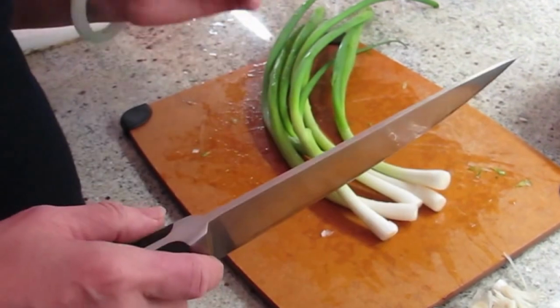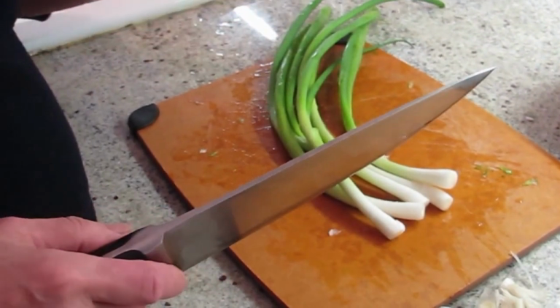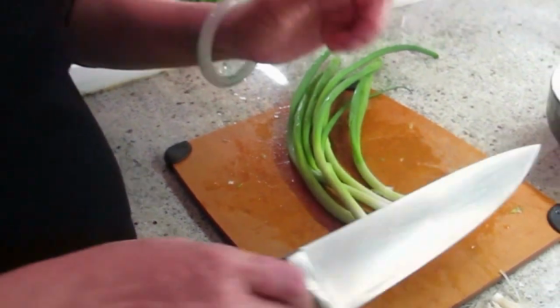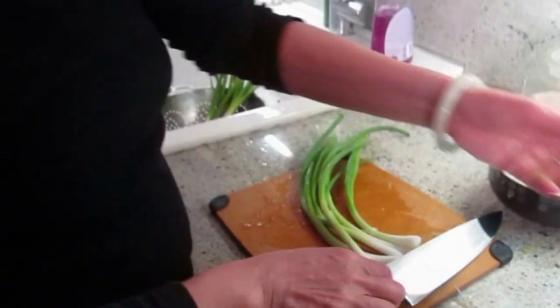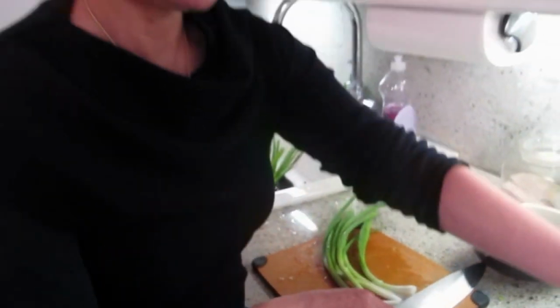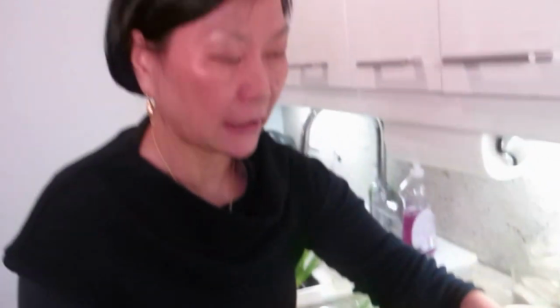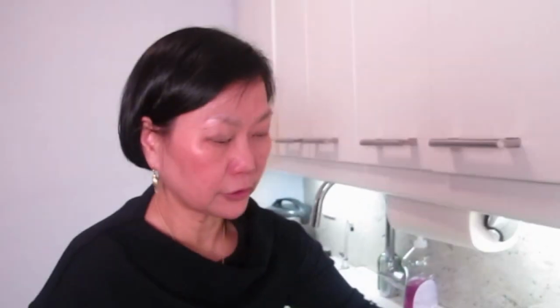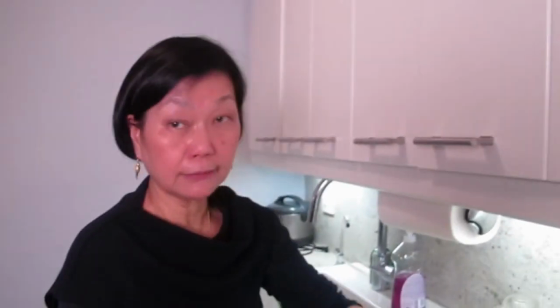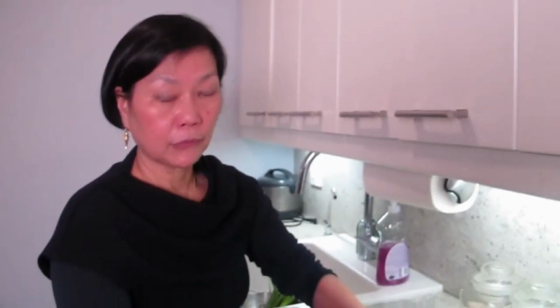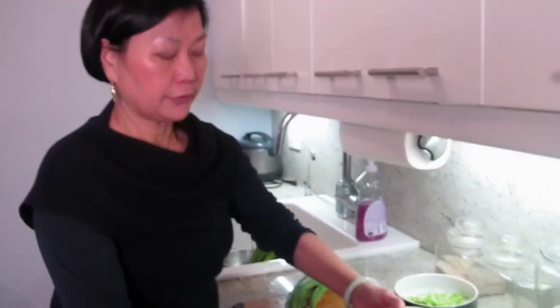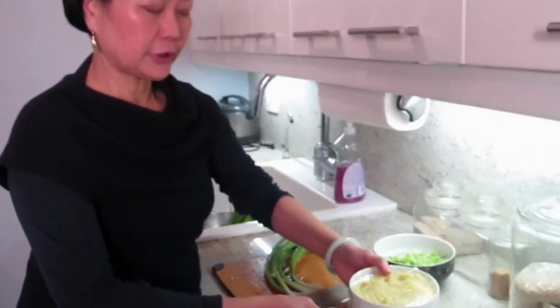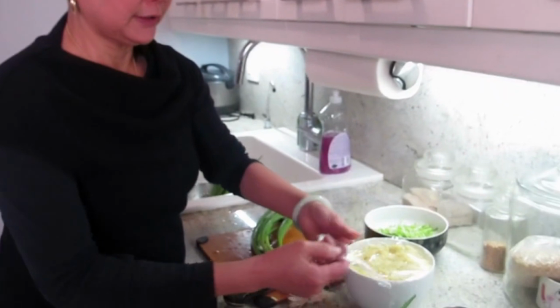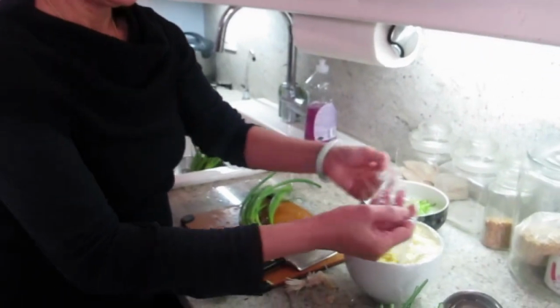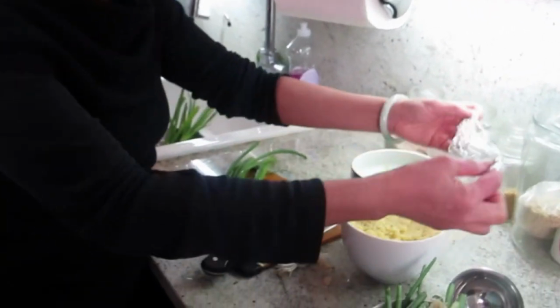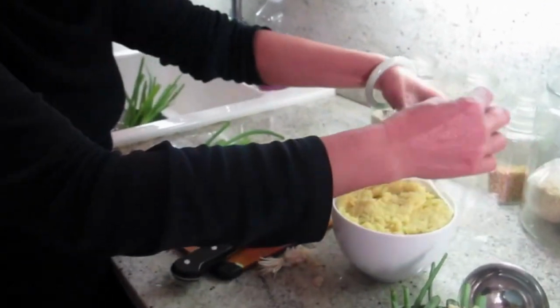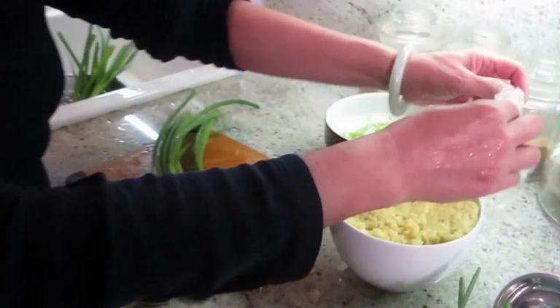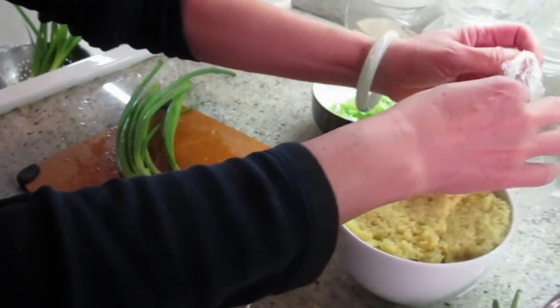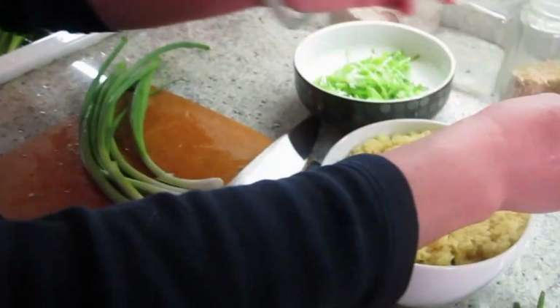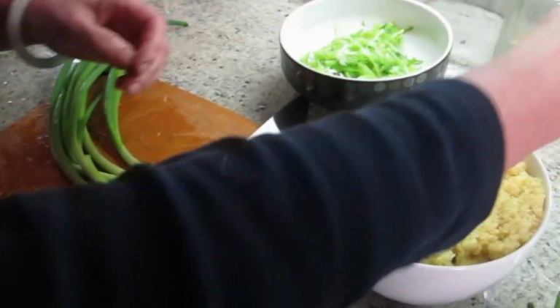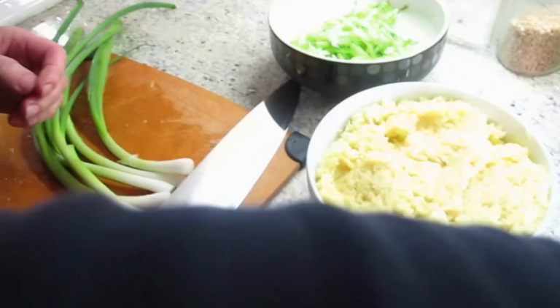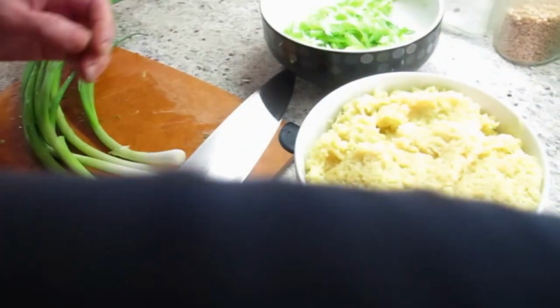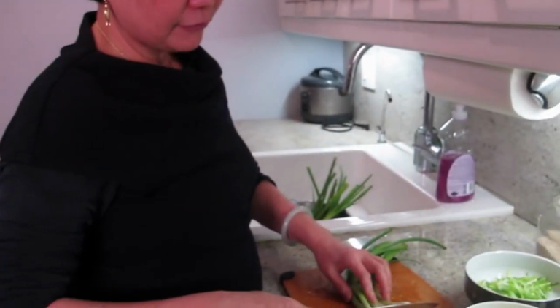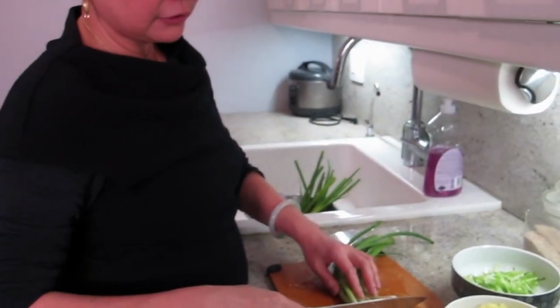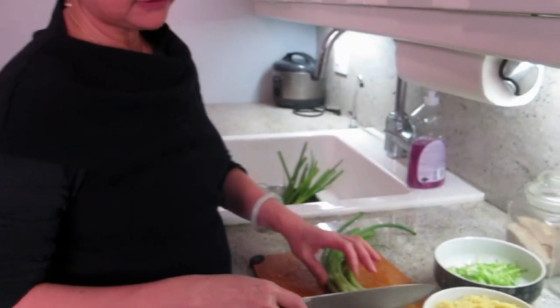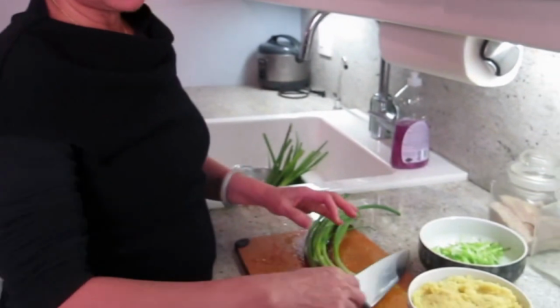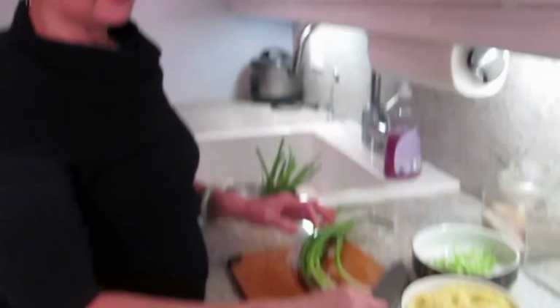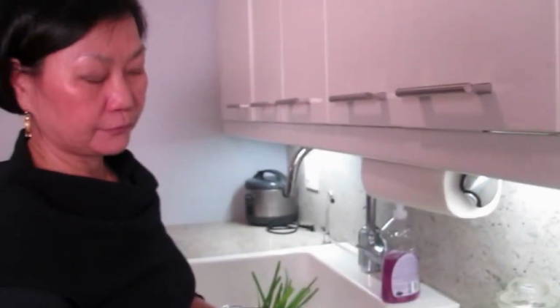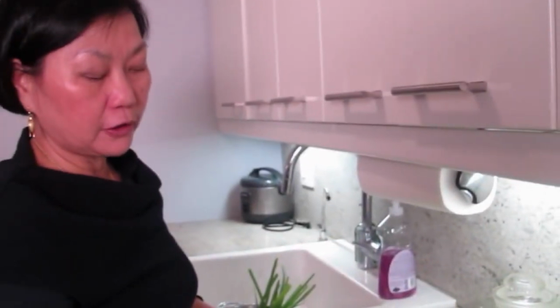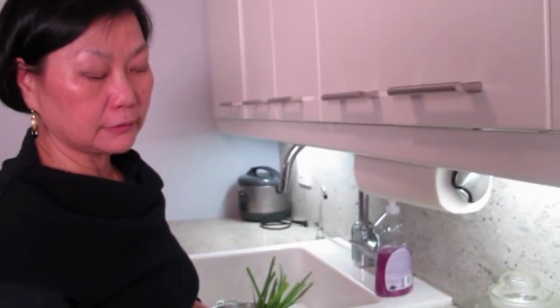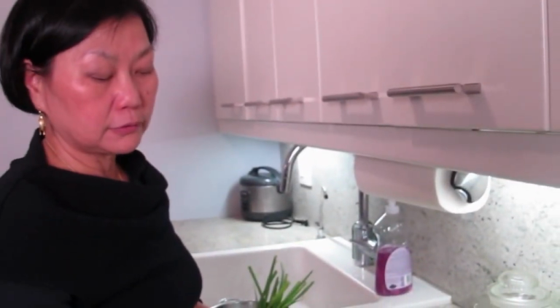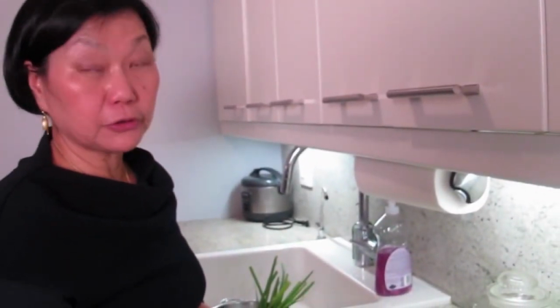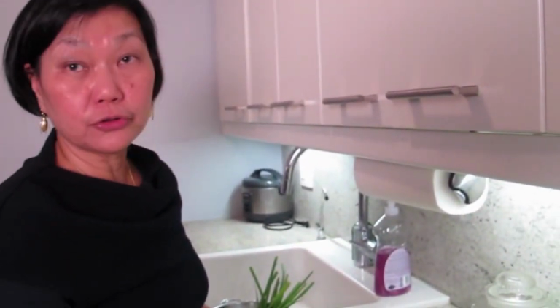This is a ginger scallion dressing. It's very Chinese. You can put it with steamed fish, chicken. You have seen my video on ginger juice.